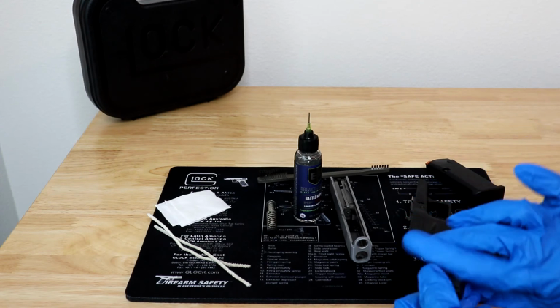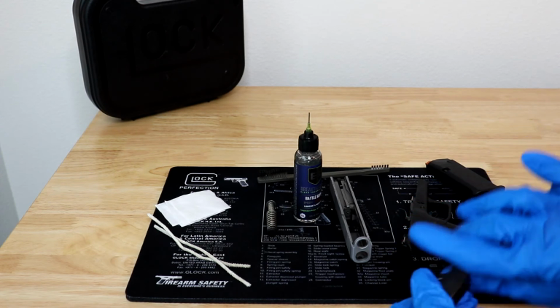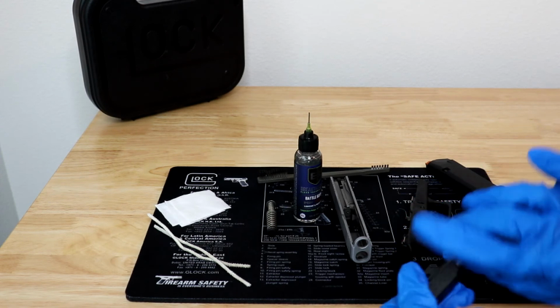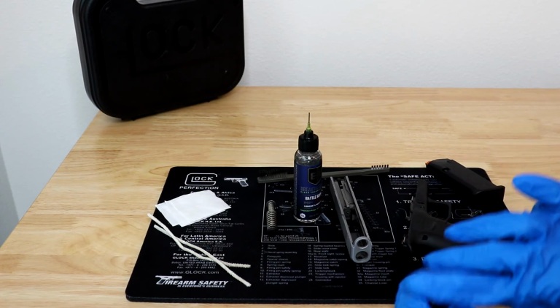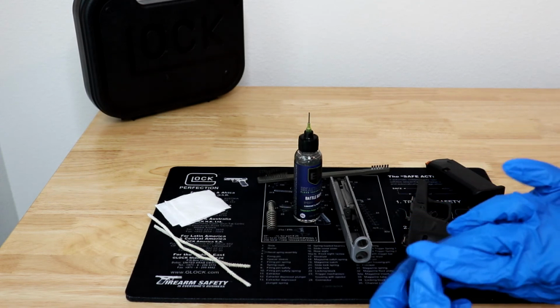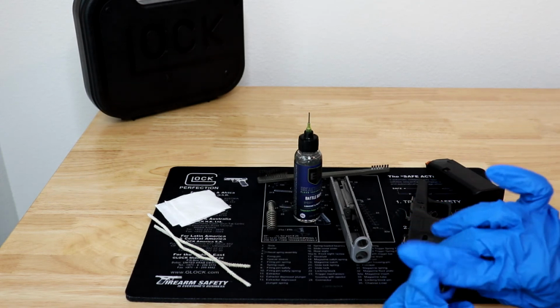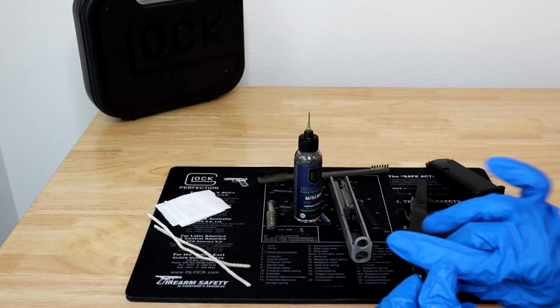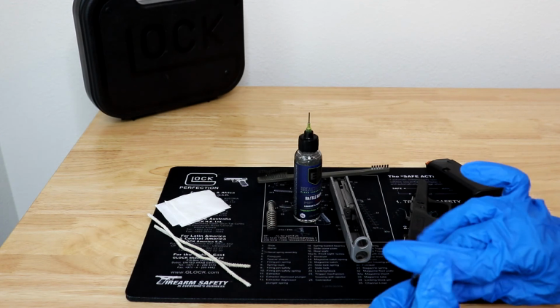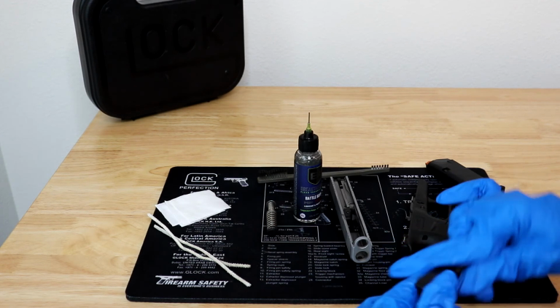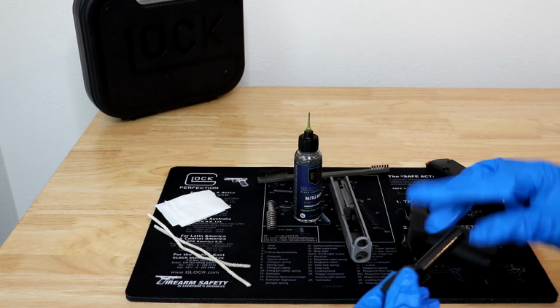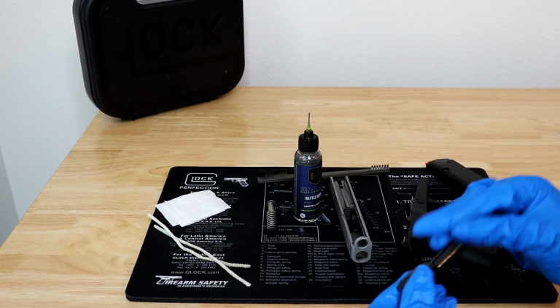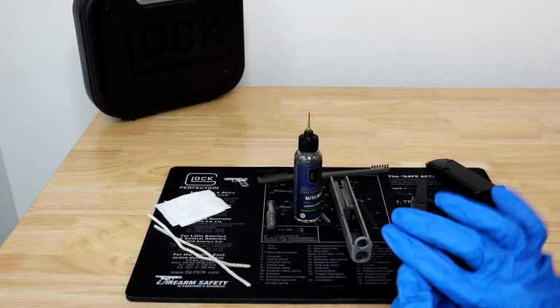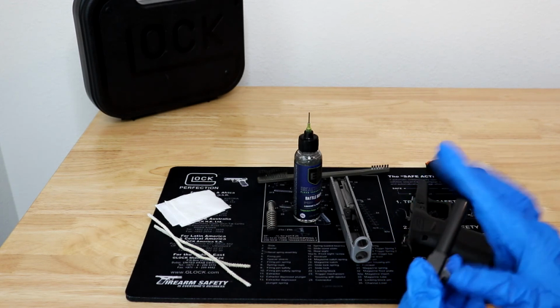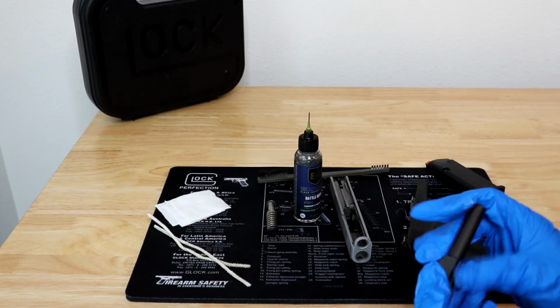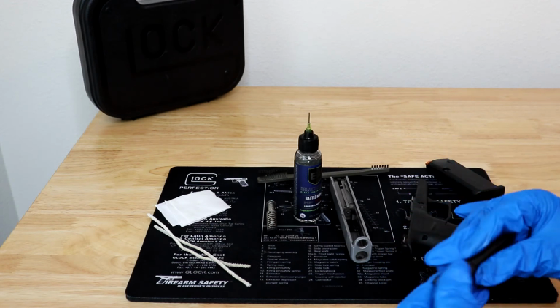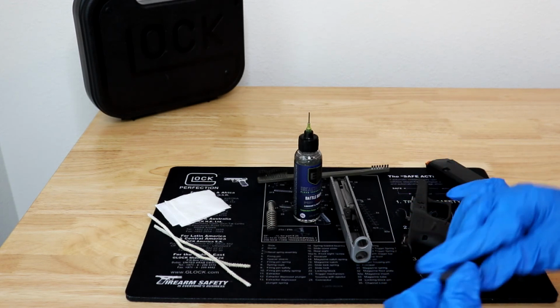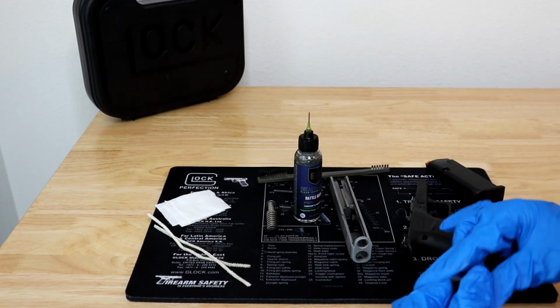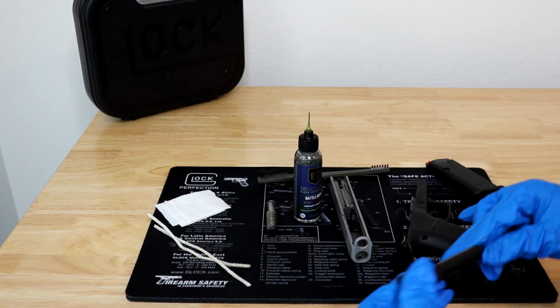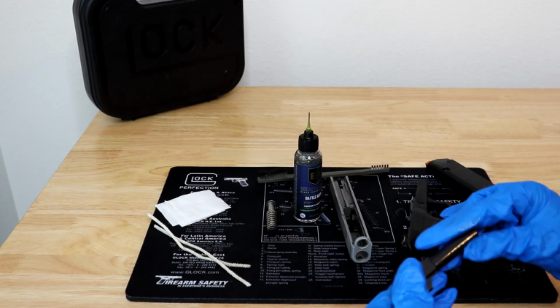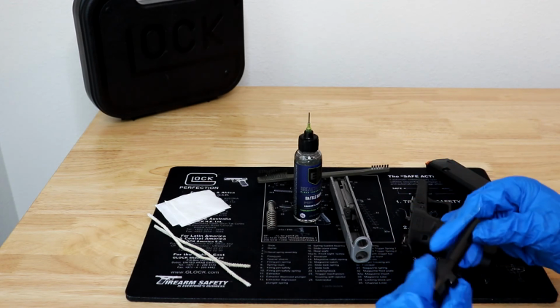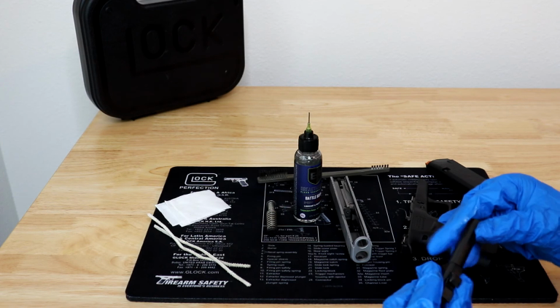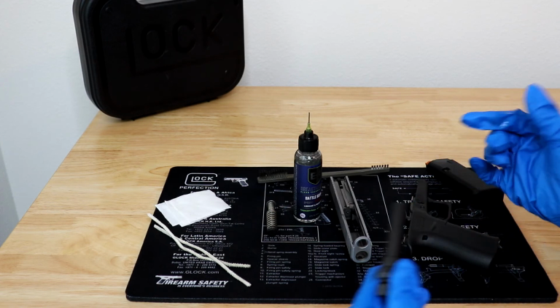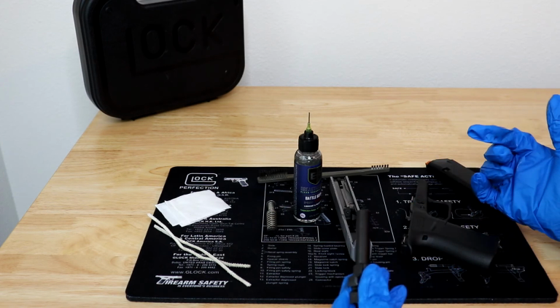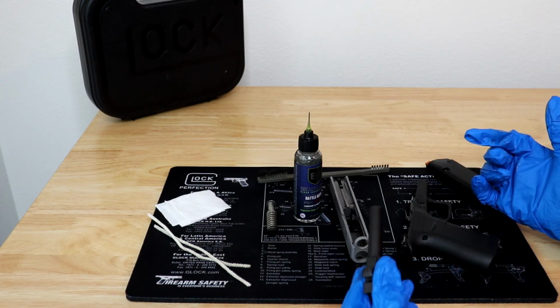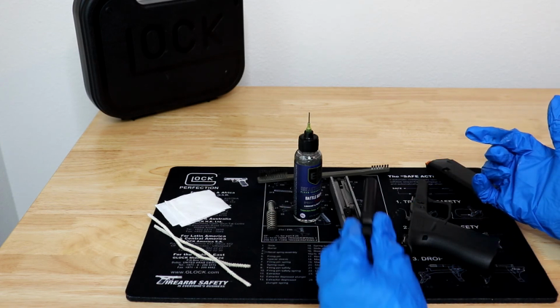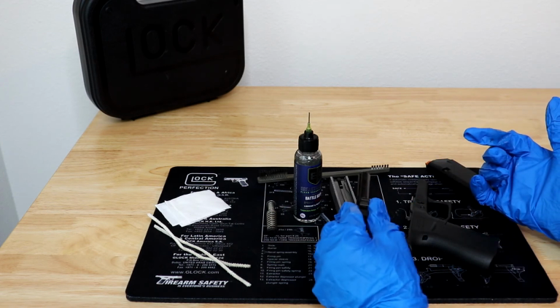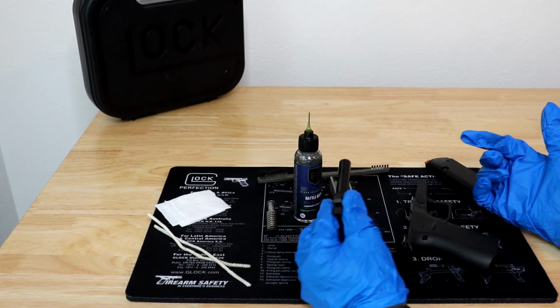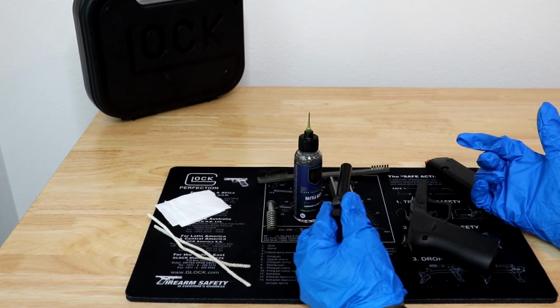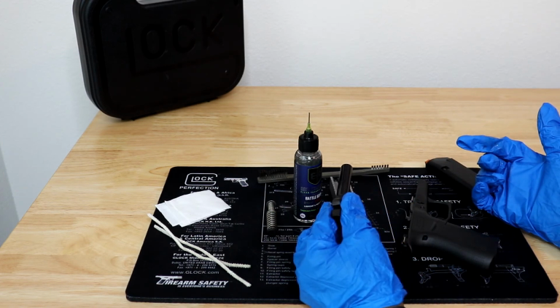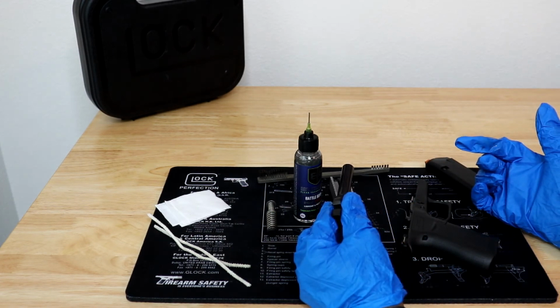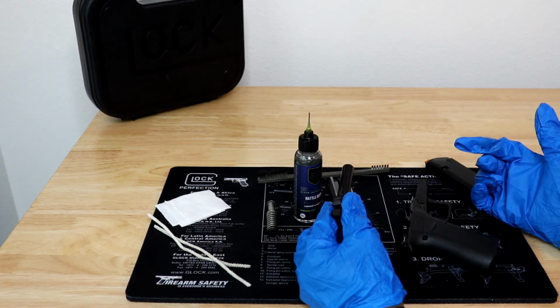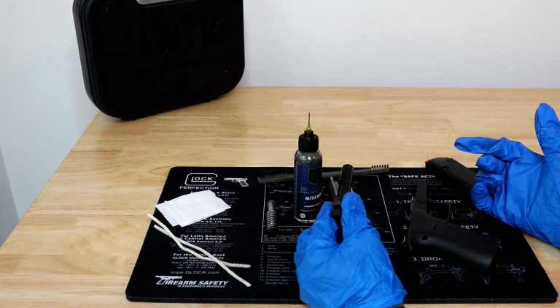Spring tension — check all springs to make sure they aren't worn out and that they still have plenty of spring tension. This also includes your magazine springs, which tend to get soft or weak after excessive use.